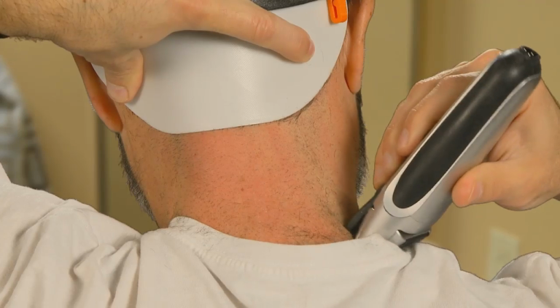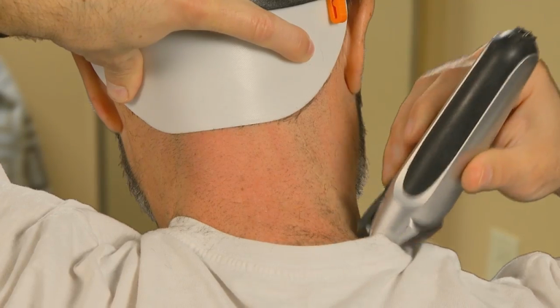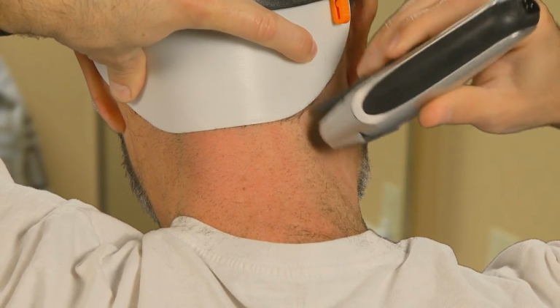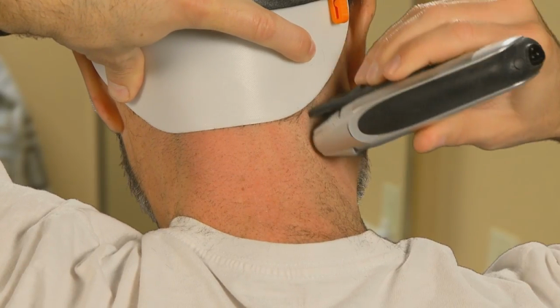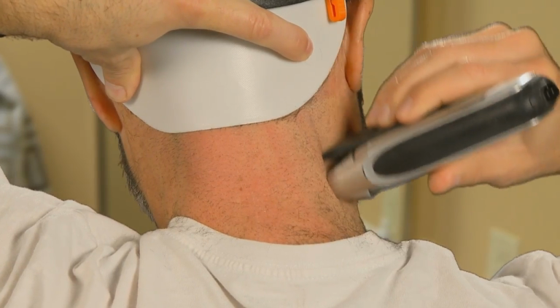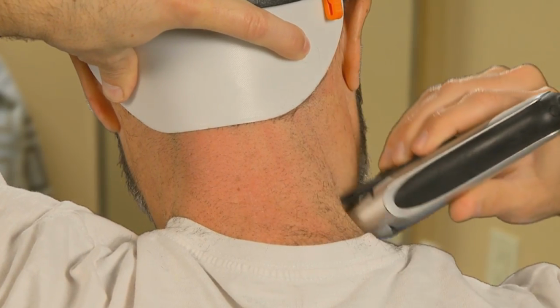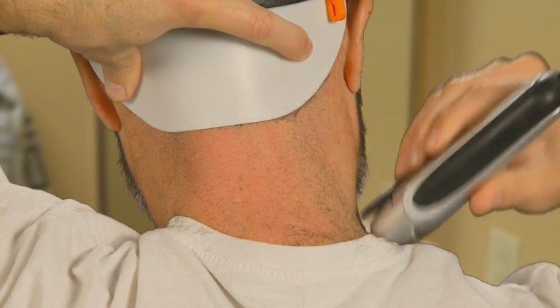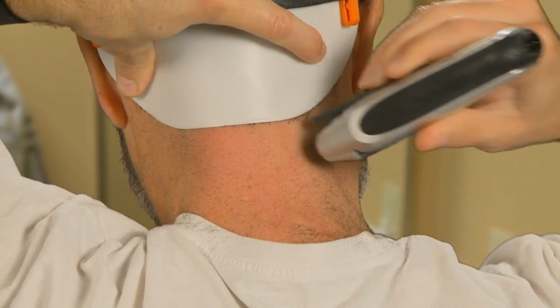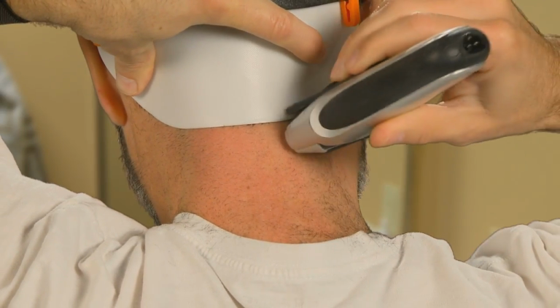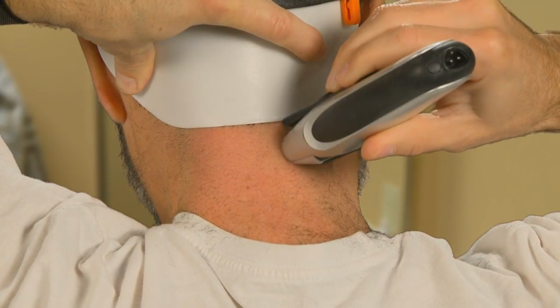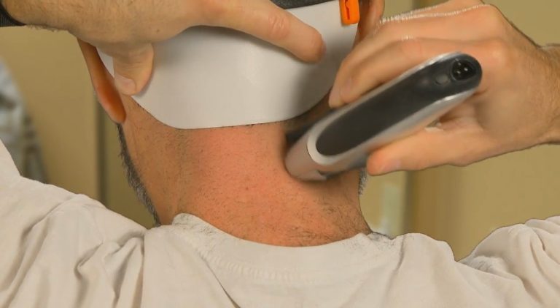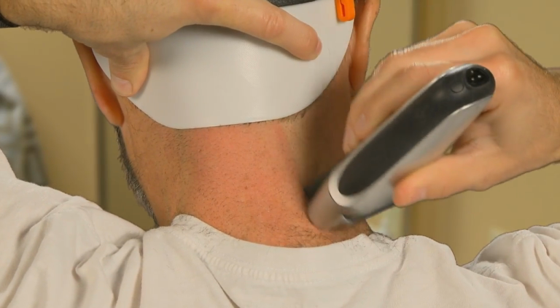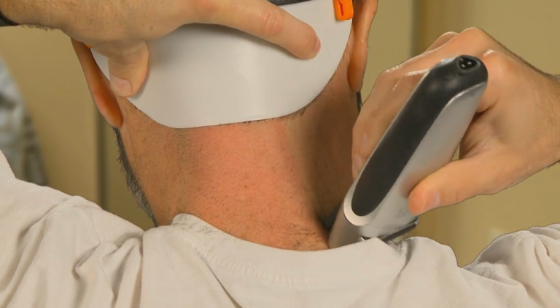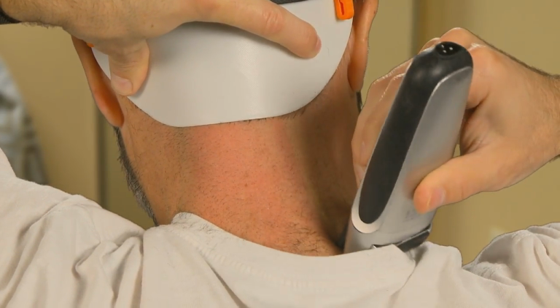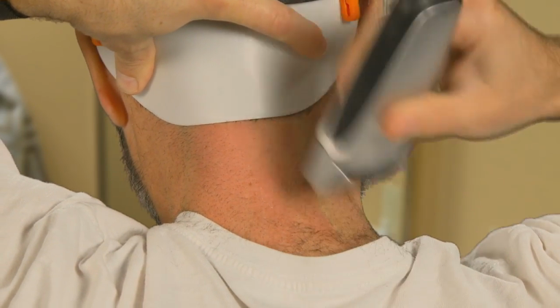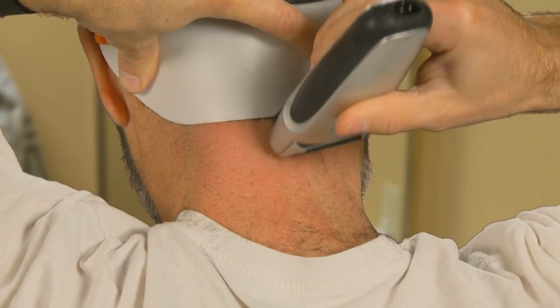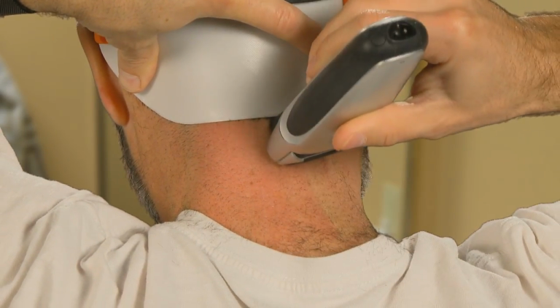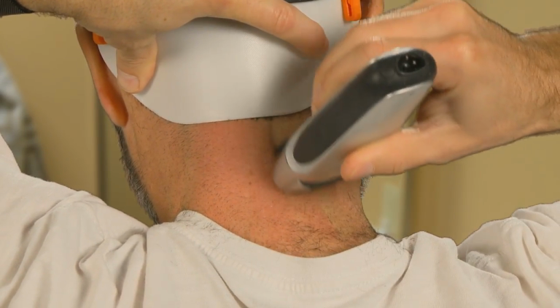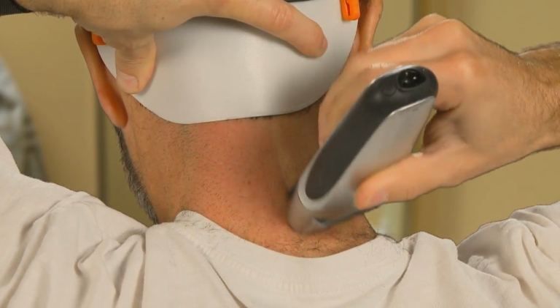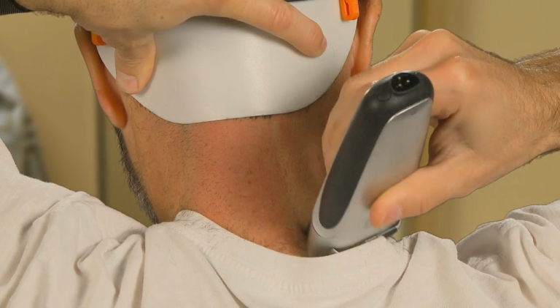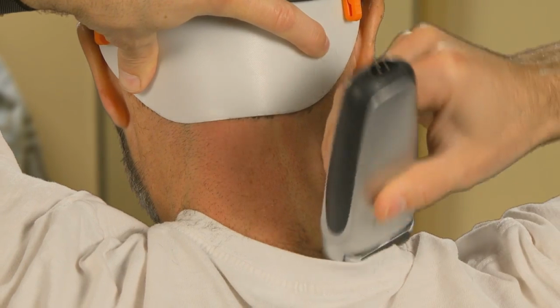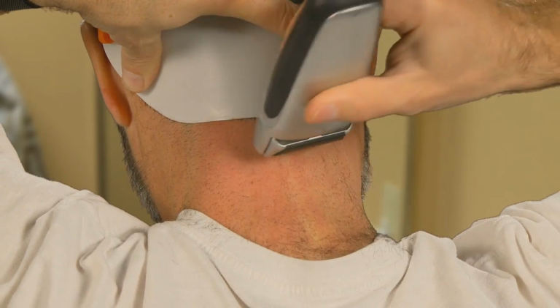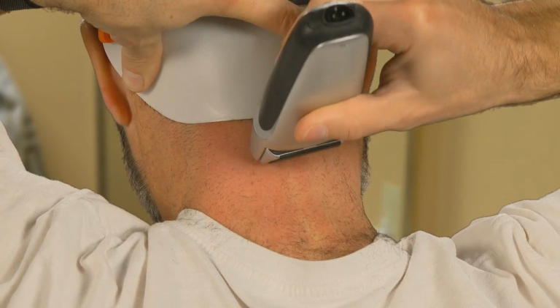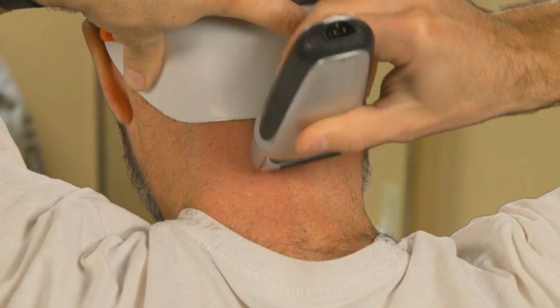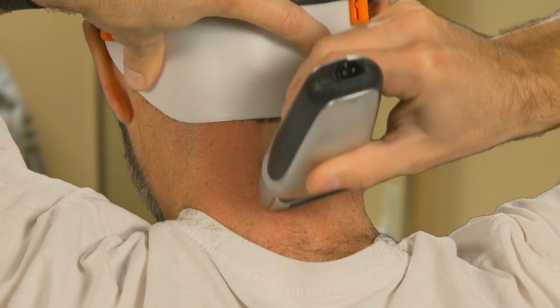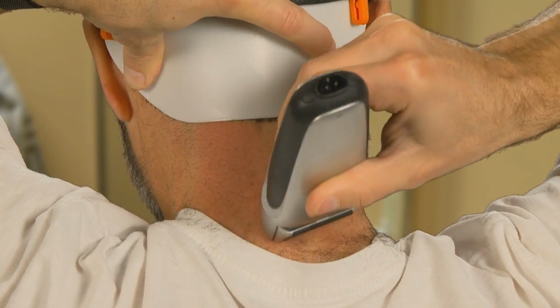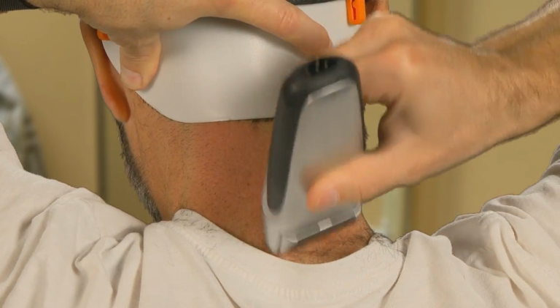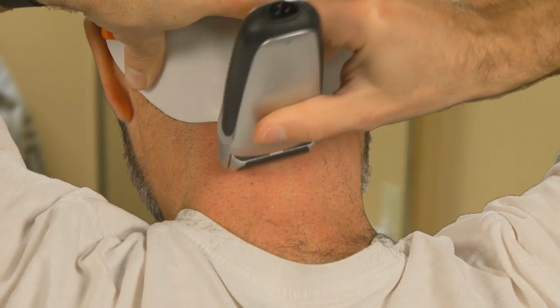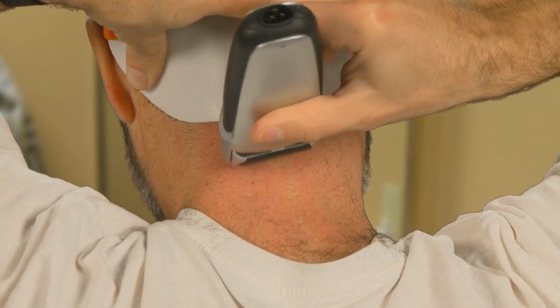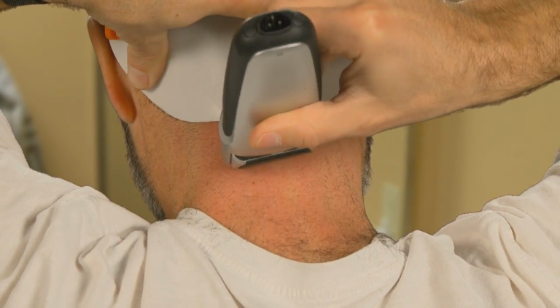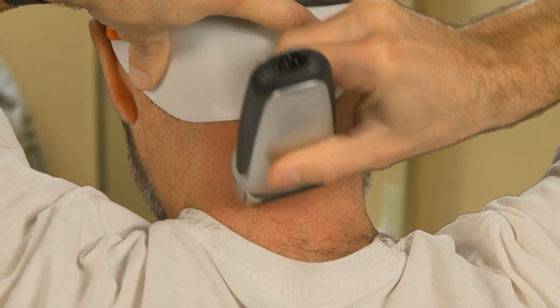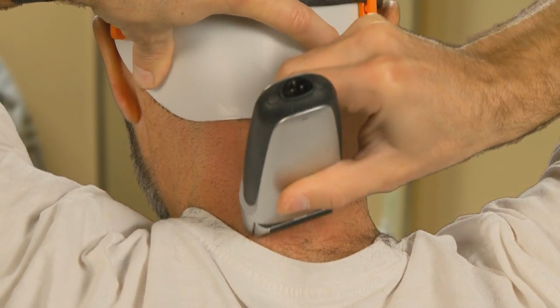The Barber's Edge will not only save you time, money, and embarrassment, but it will always give you that well-groomed appearance in just seconds. And you can do it yourself.